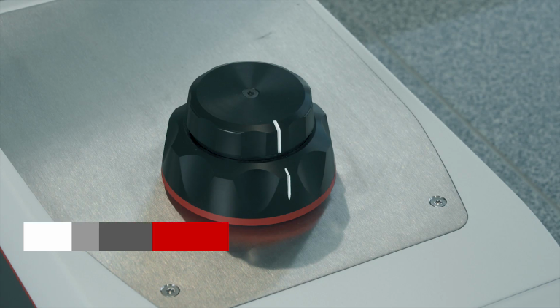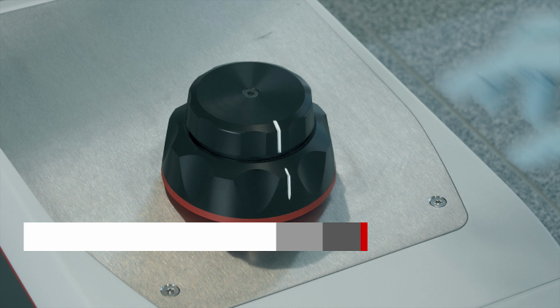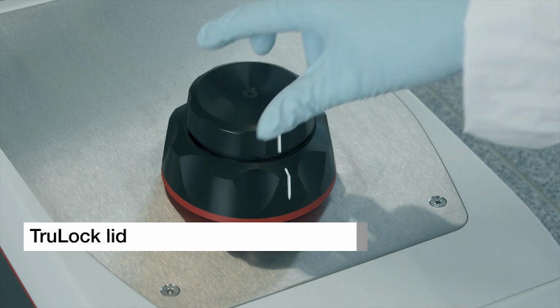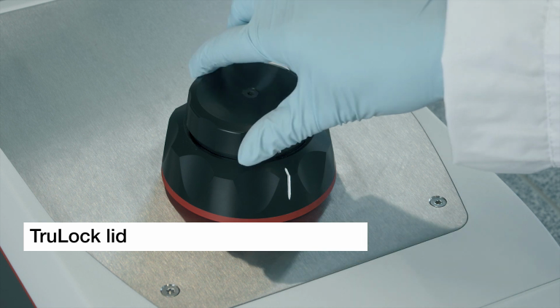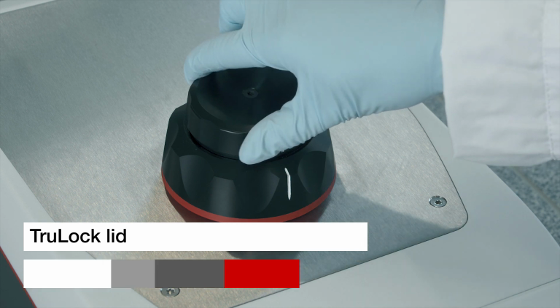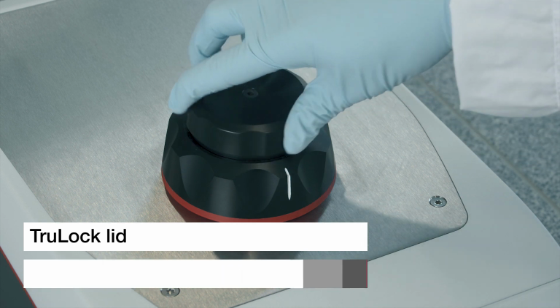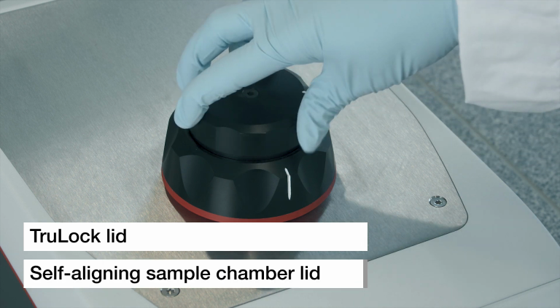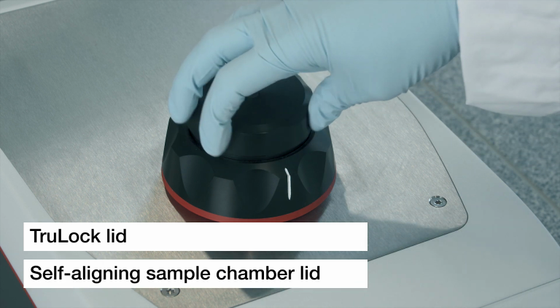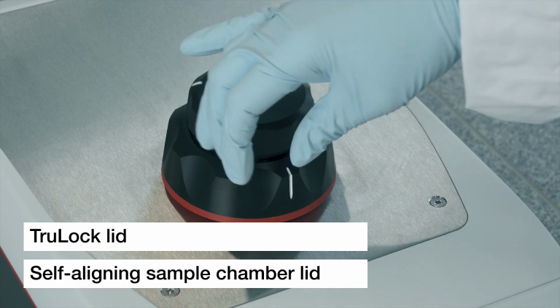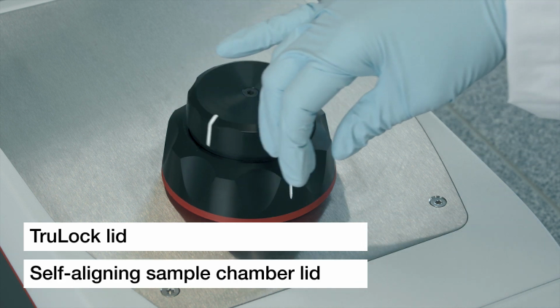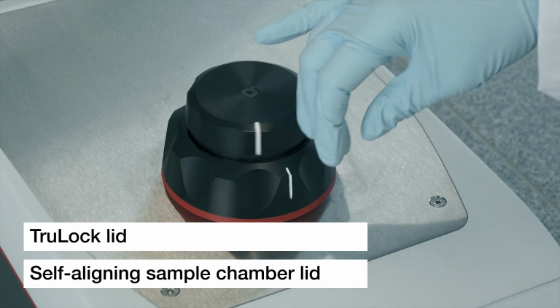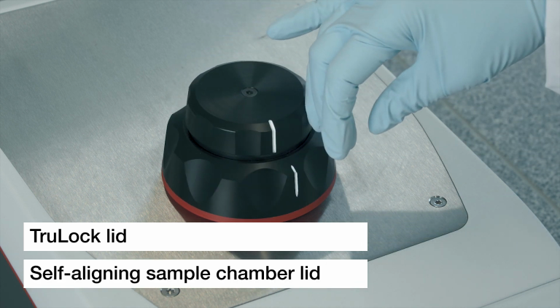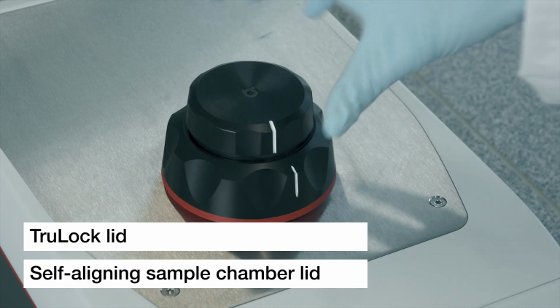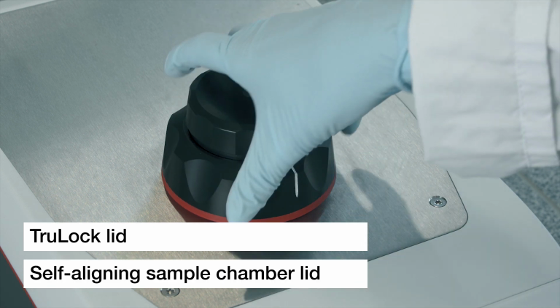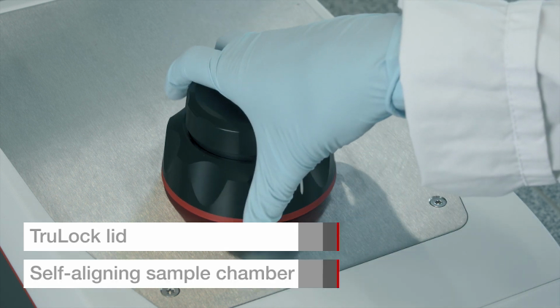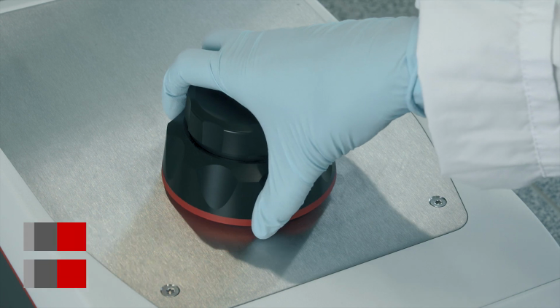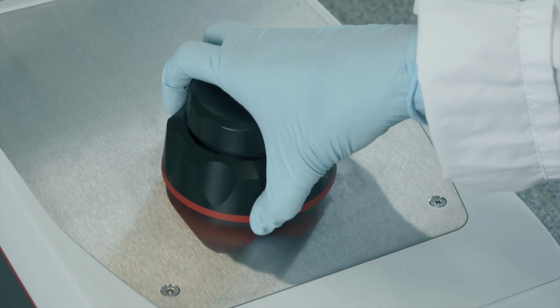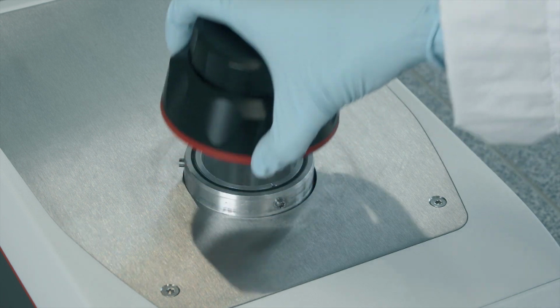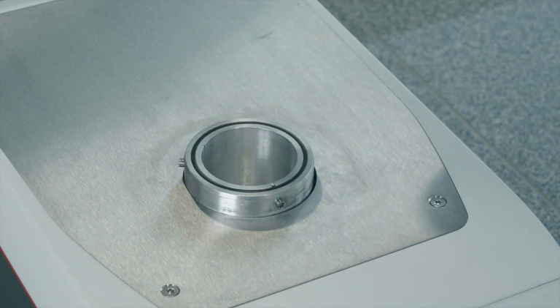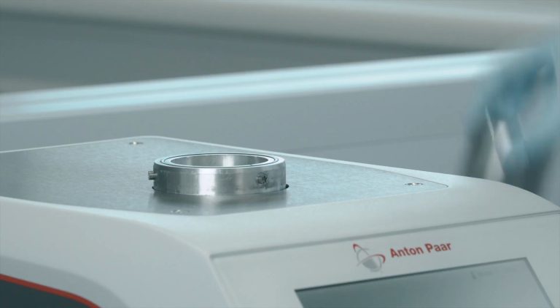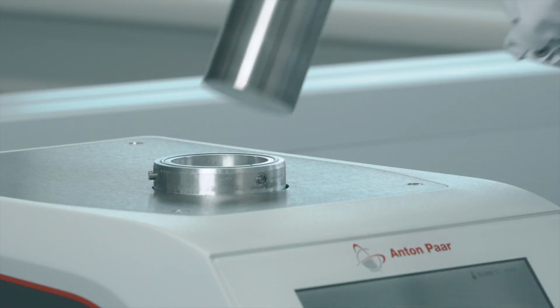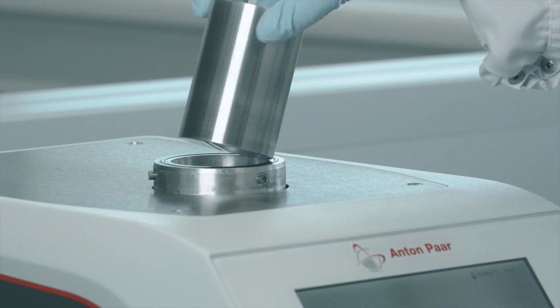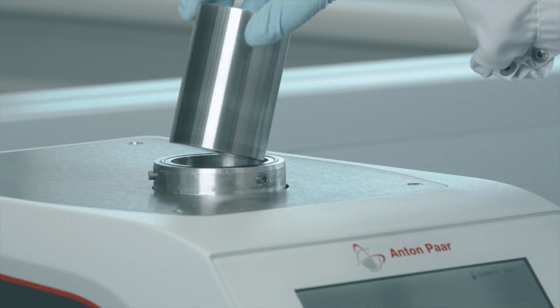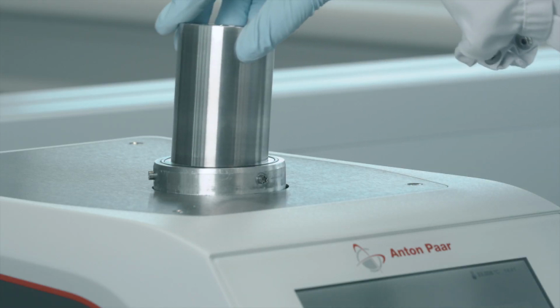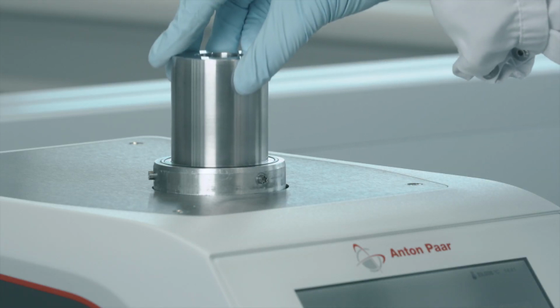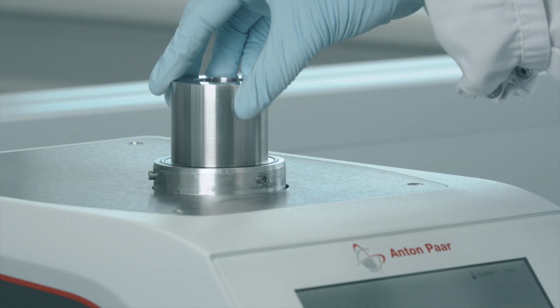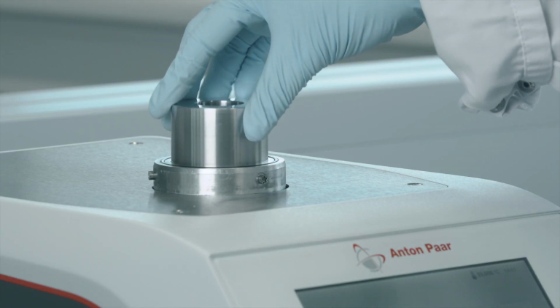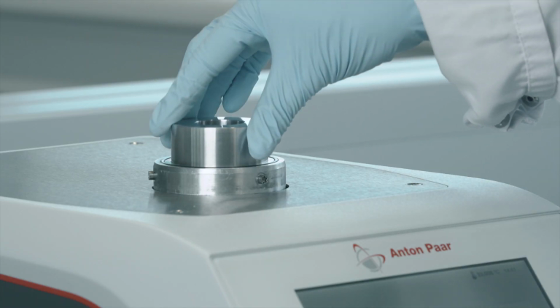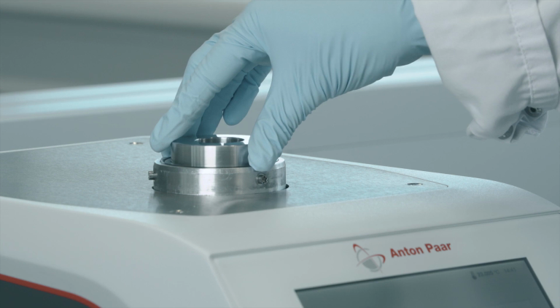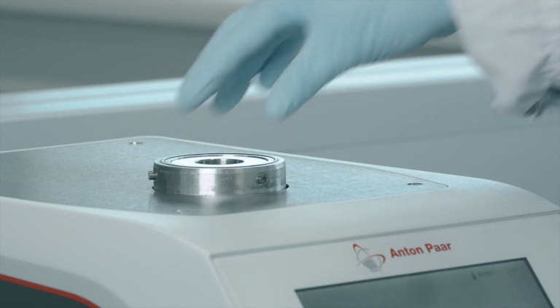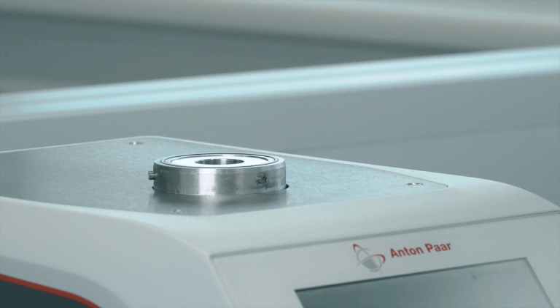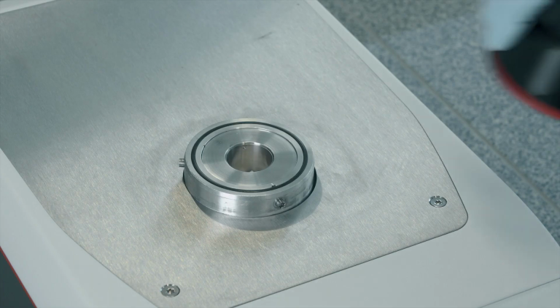With its innovative design, the TruLock lid ensures consistent sample chamber closure and therefore a repeatable sample chamber volume. This paves the way for optimal measurement precision.